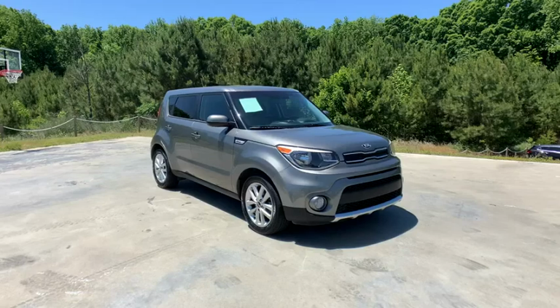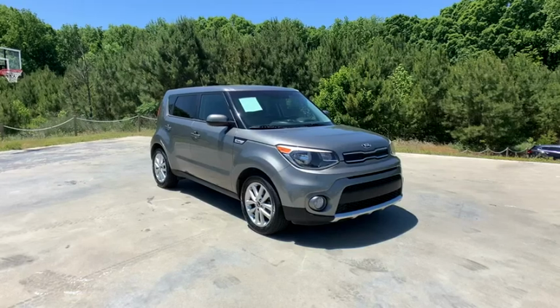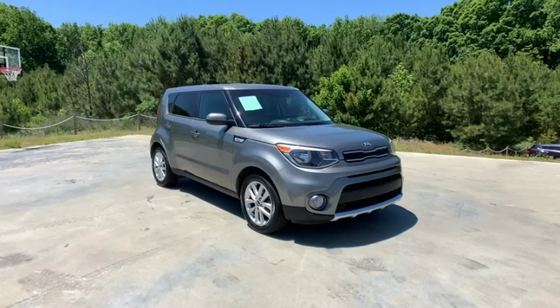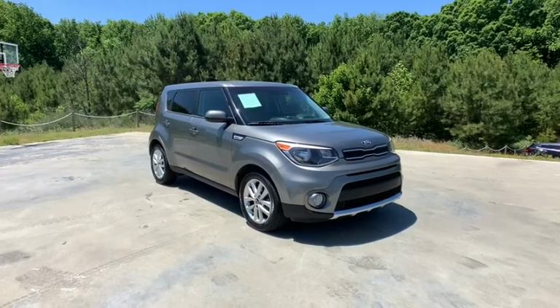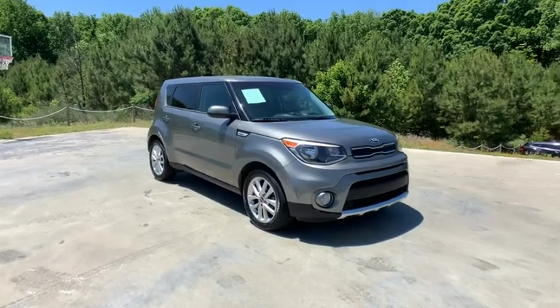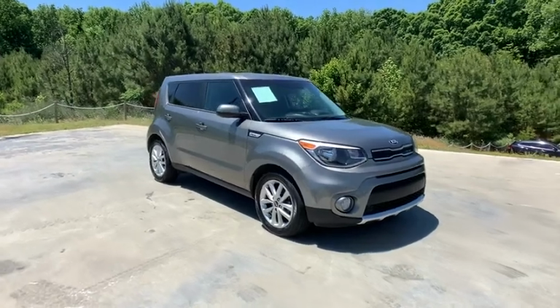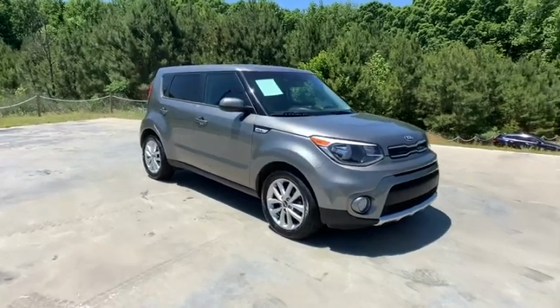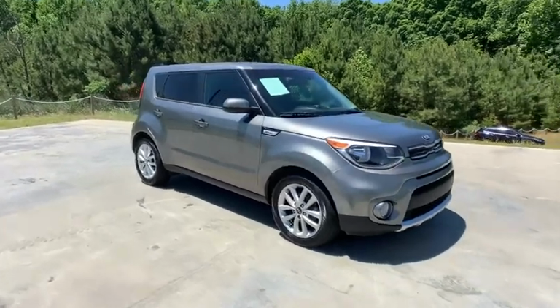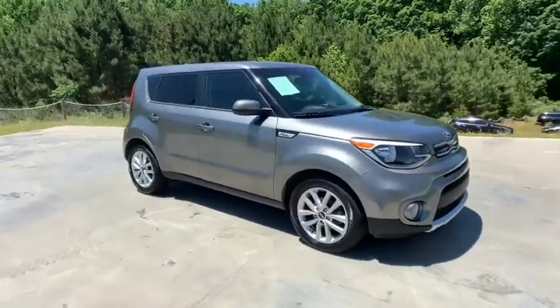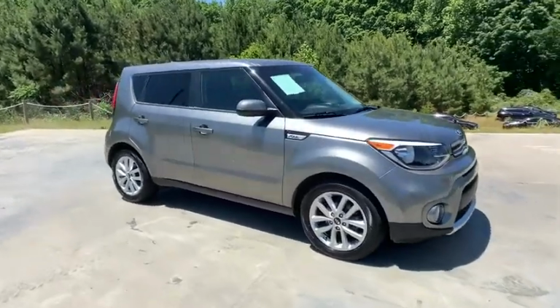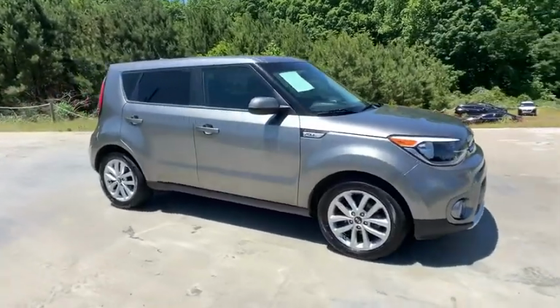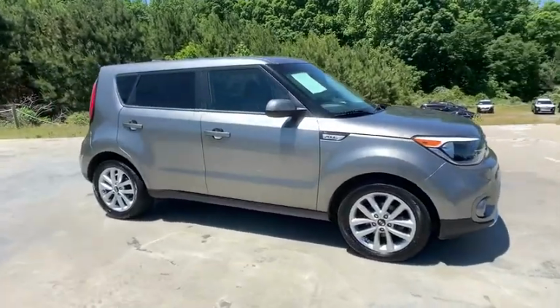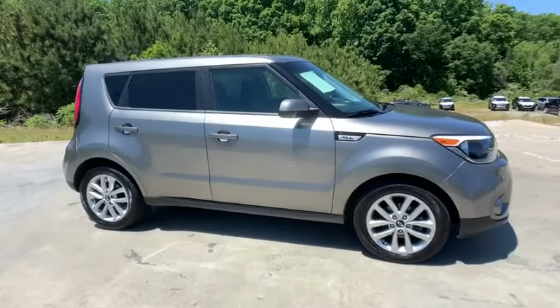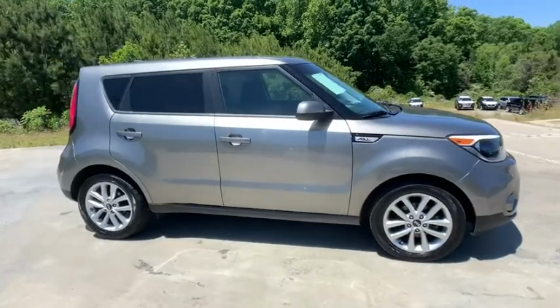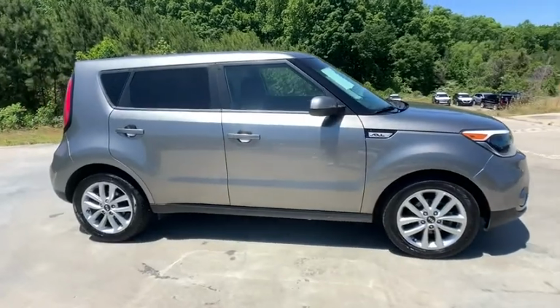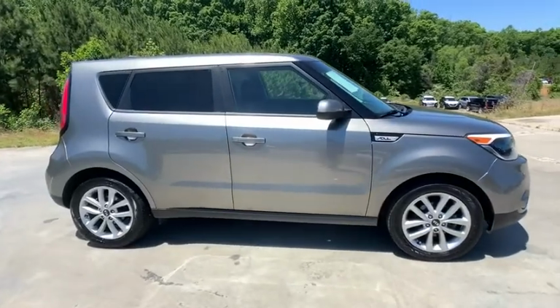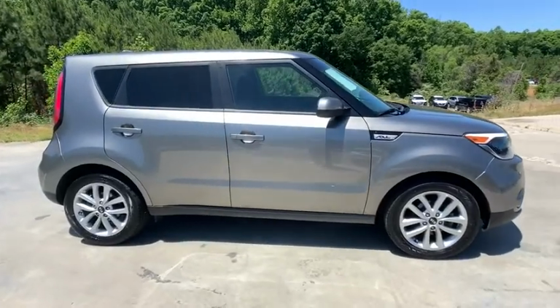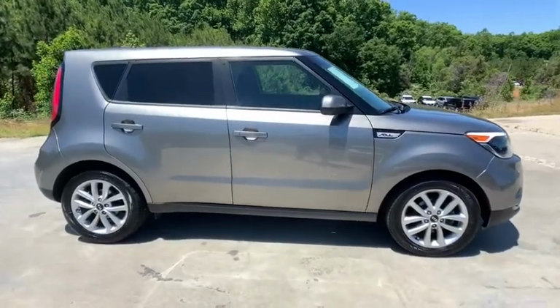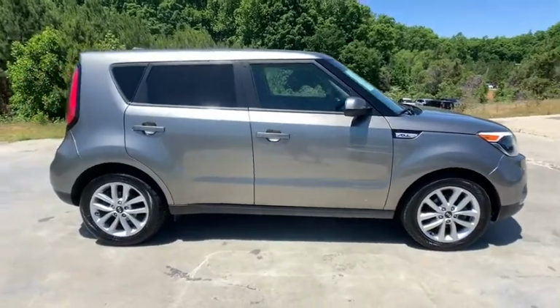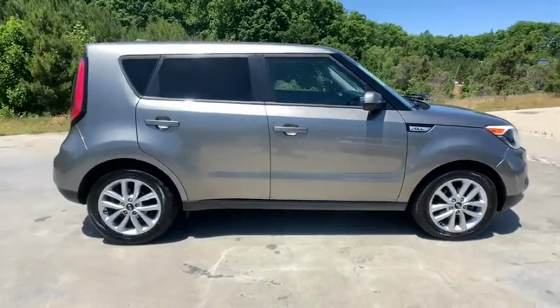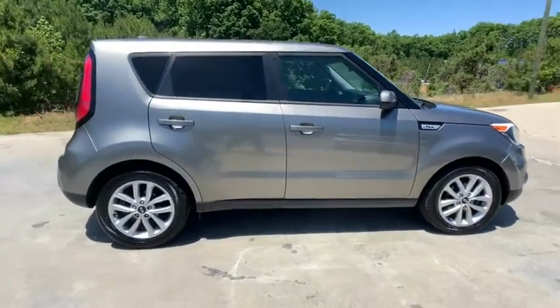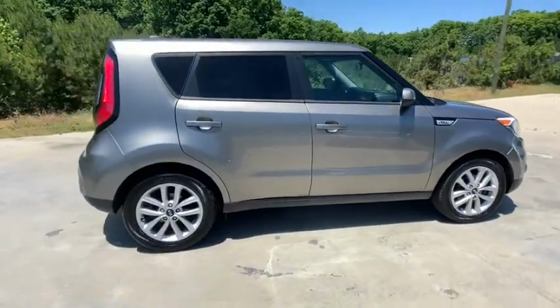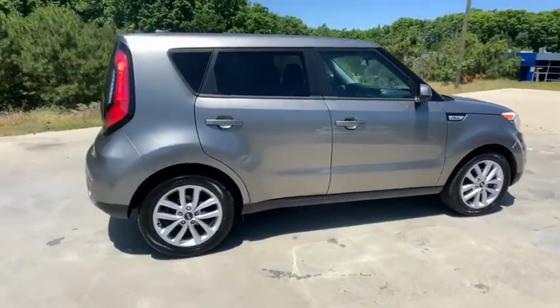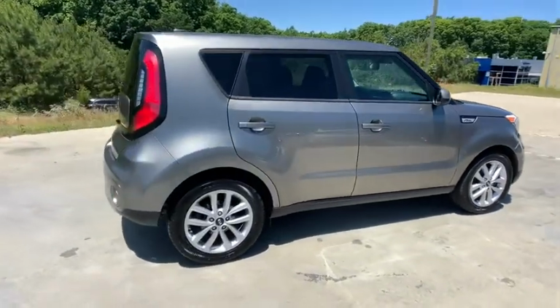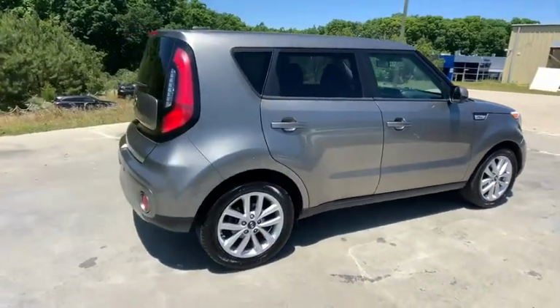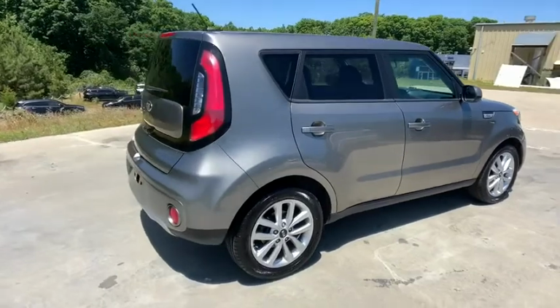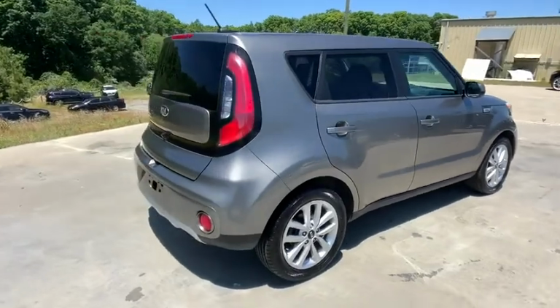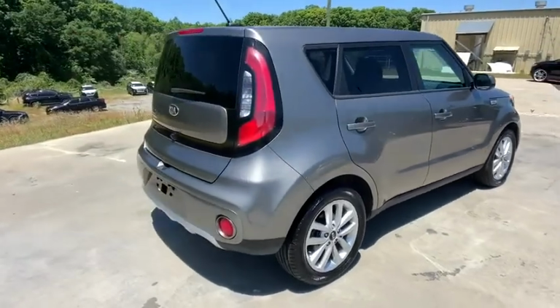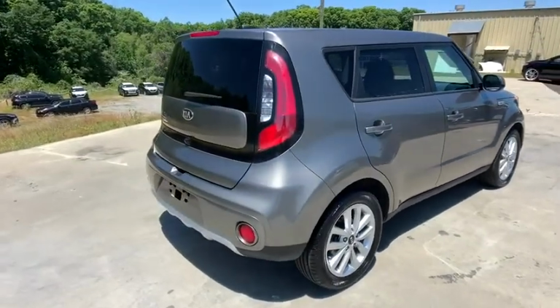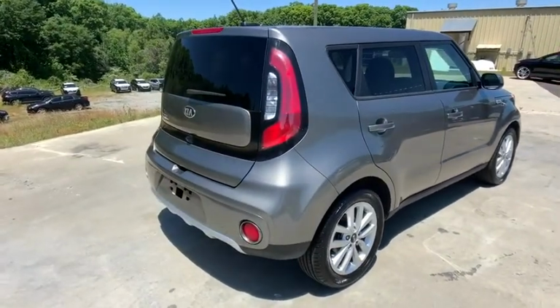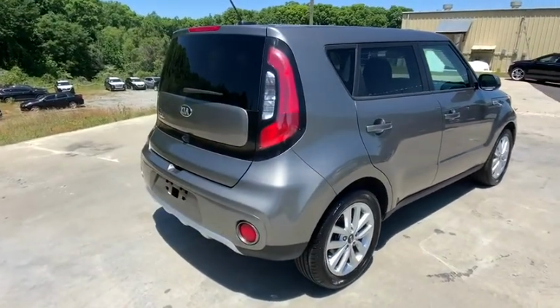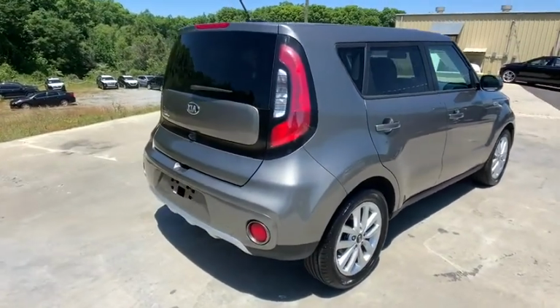Stop by and take a look at the 2018 Kia Soul. The Soul is quick and ready with its innovative, catchy style, a sharp, roomy, and well-fitted cabin, and a comprehensive list of safety and fun features.